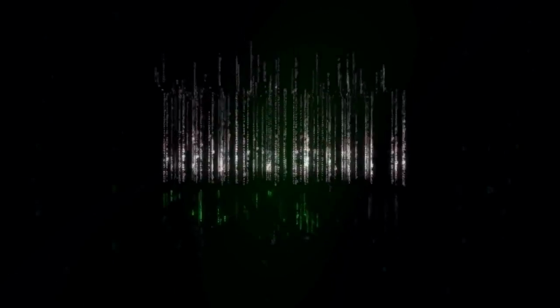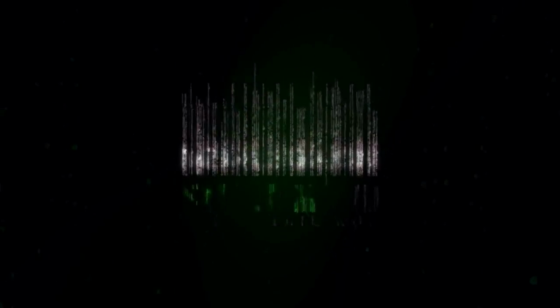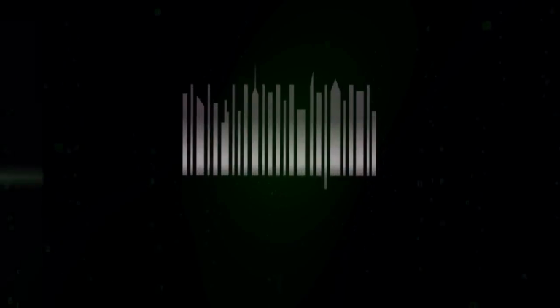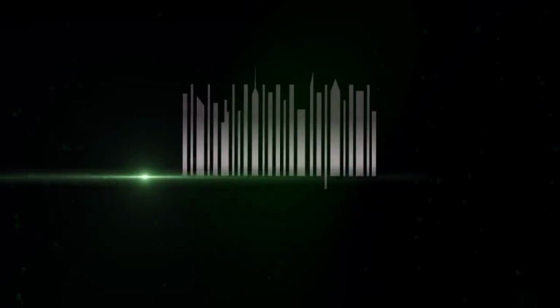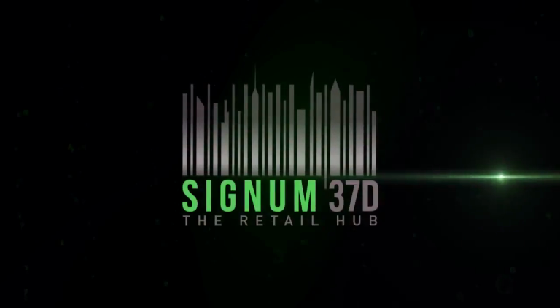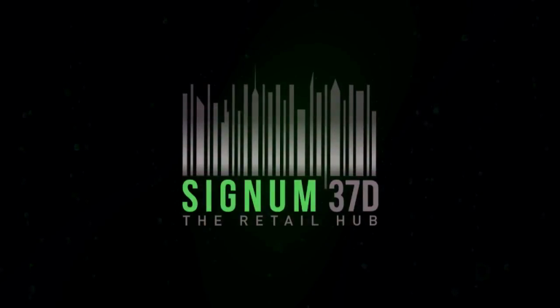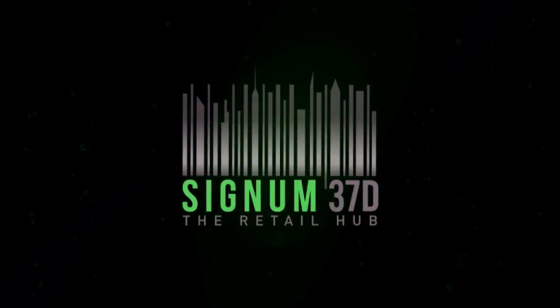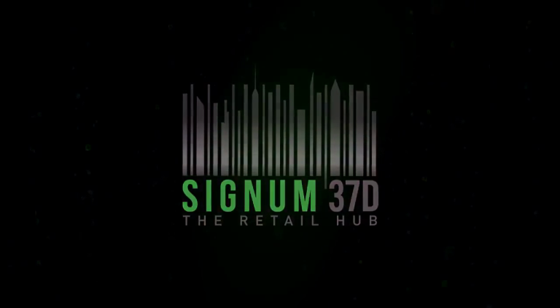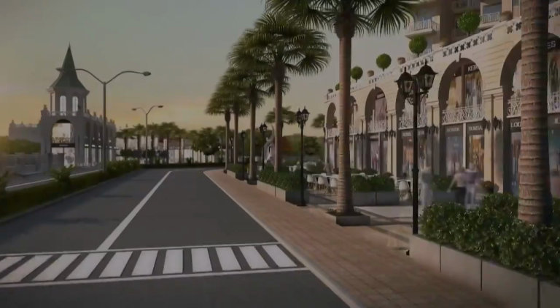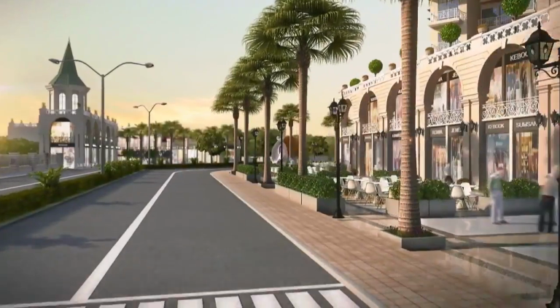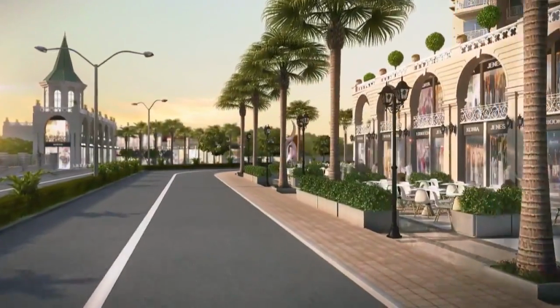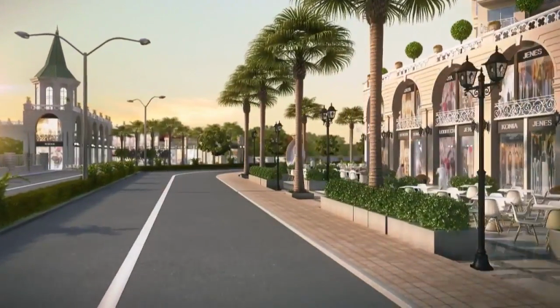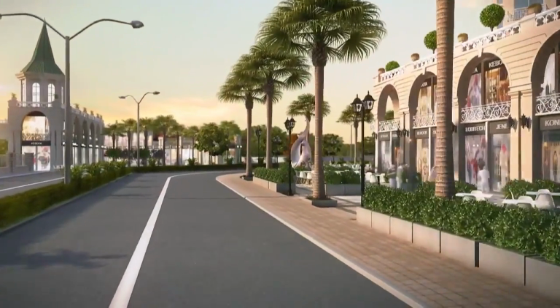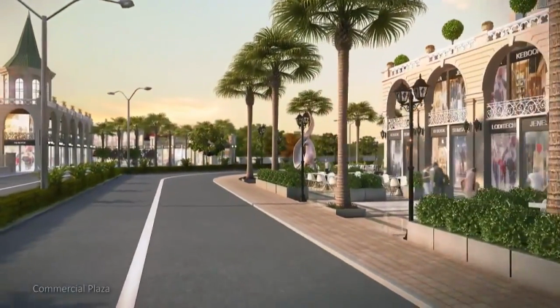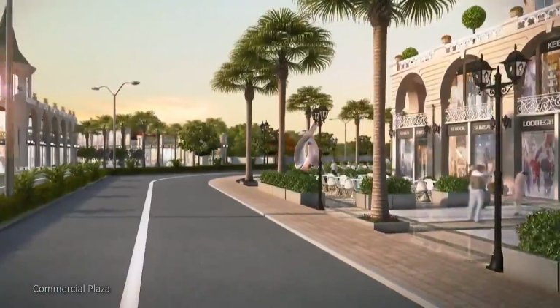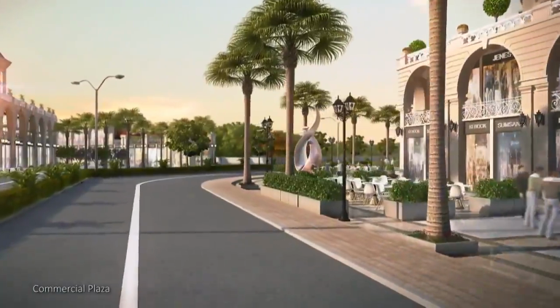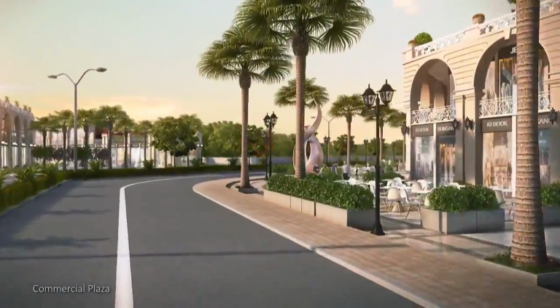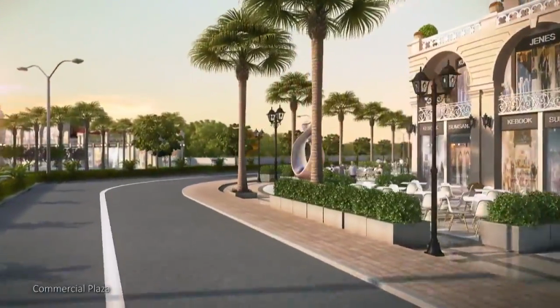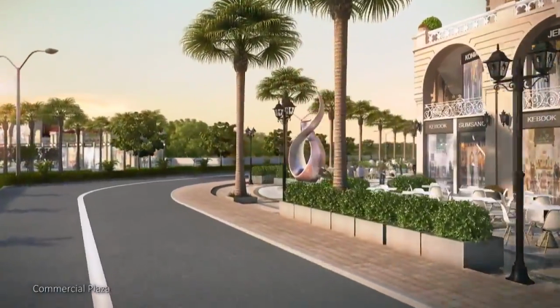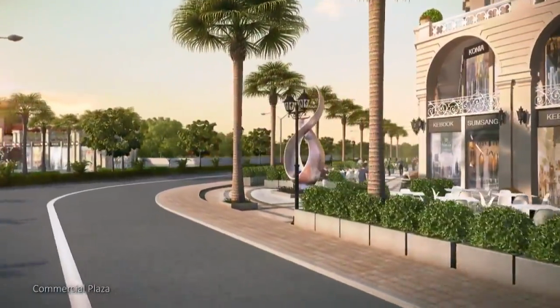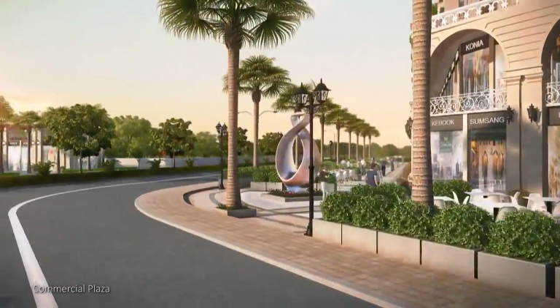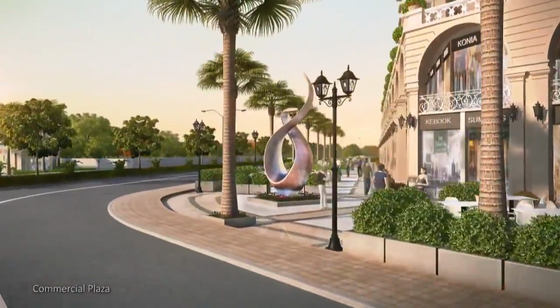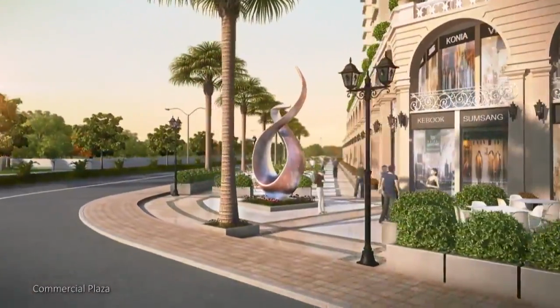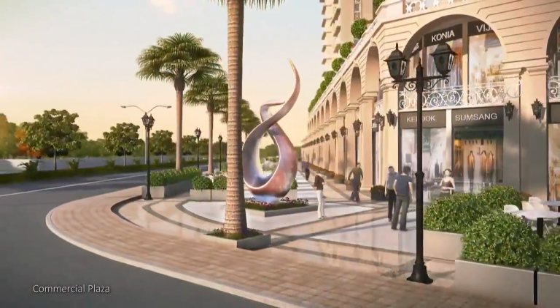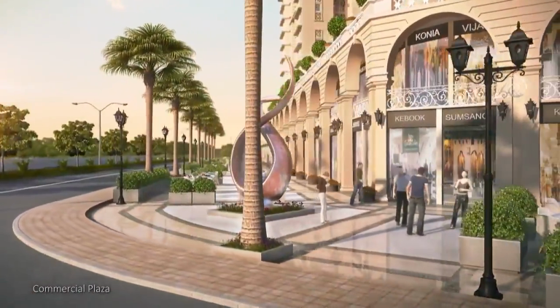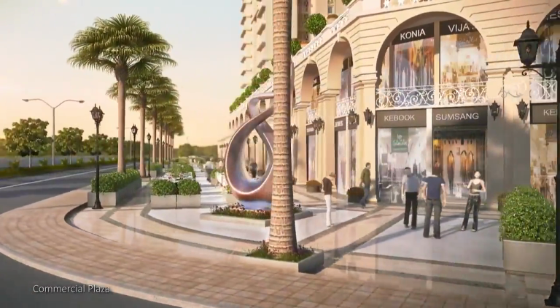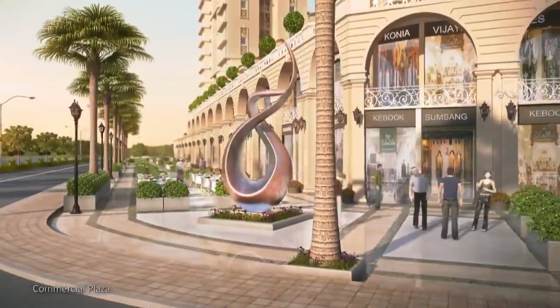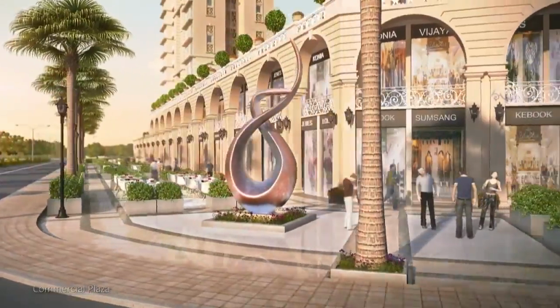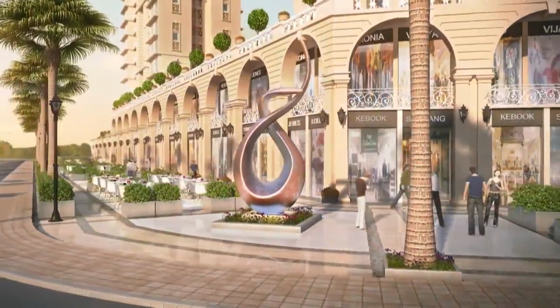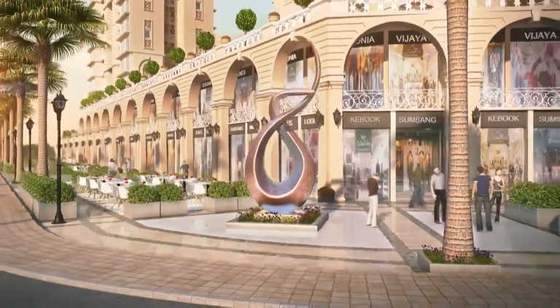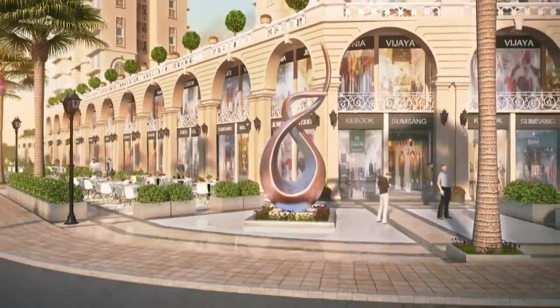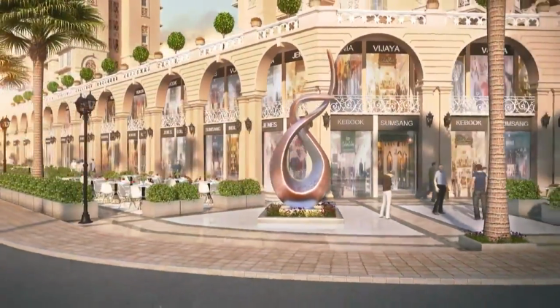Welcome to Signum 37D. Part of the project will be a commercial plaza — a daily need market overlooking the Sector Road, which will fulfill the day-to-day needs of the residents.